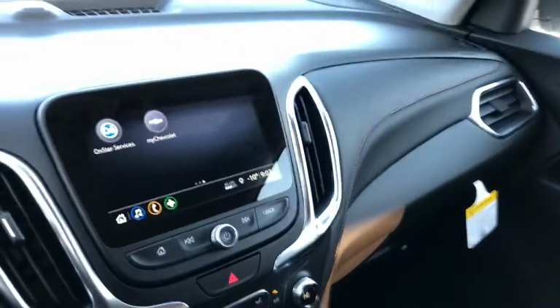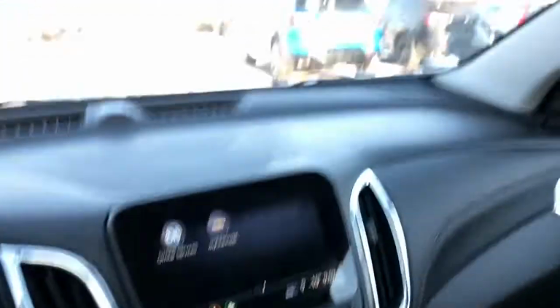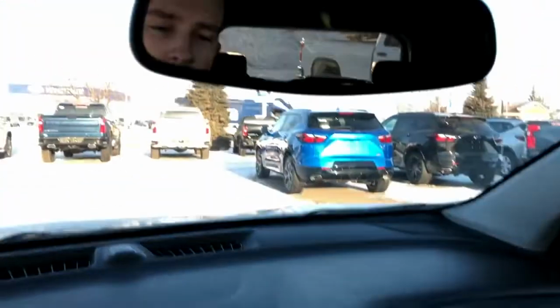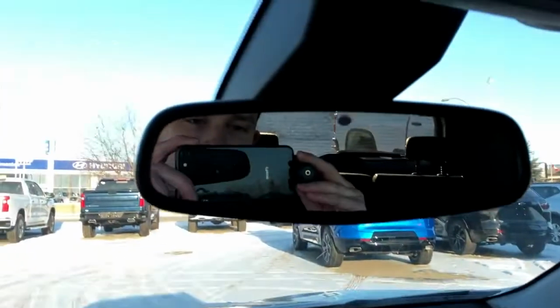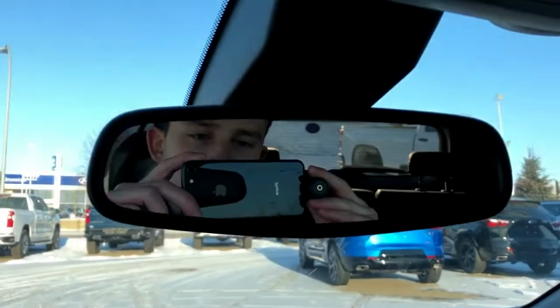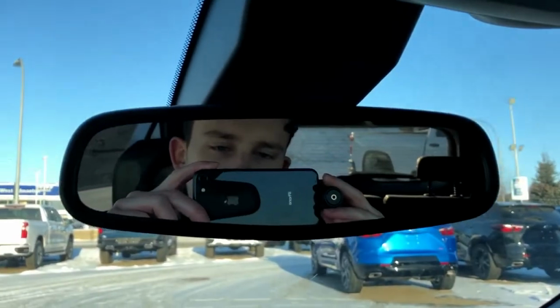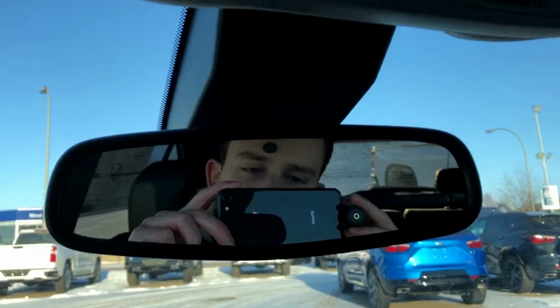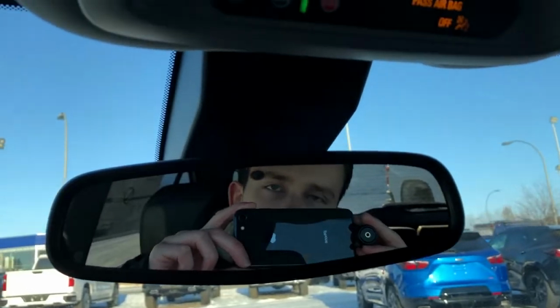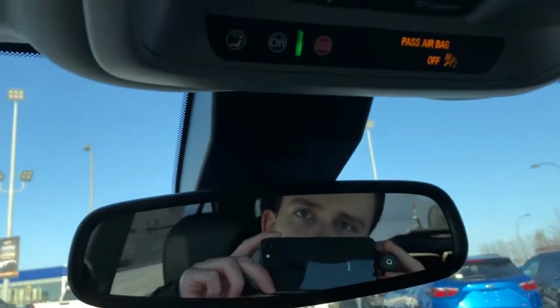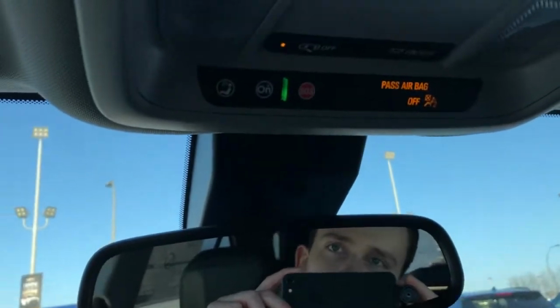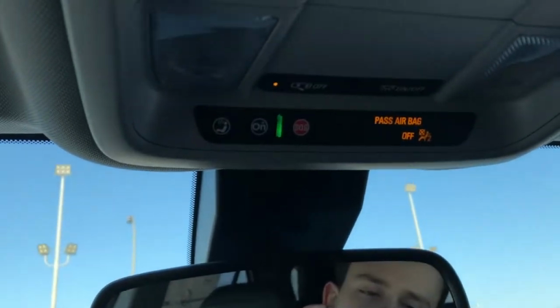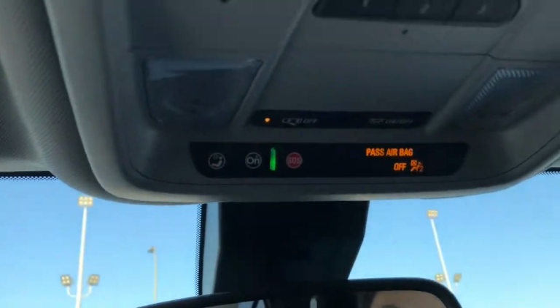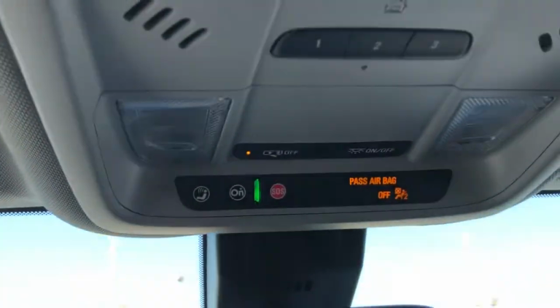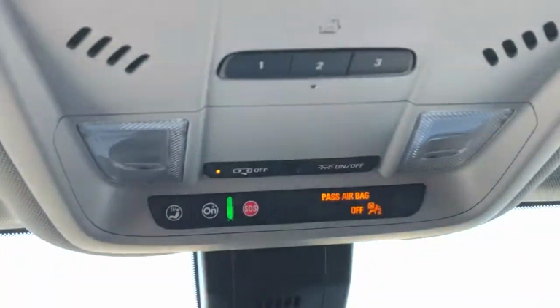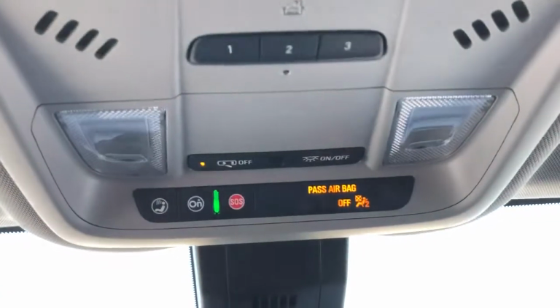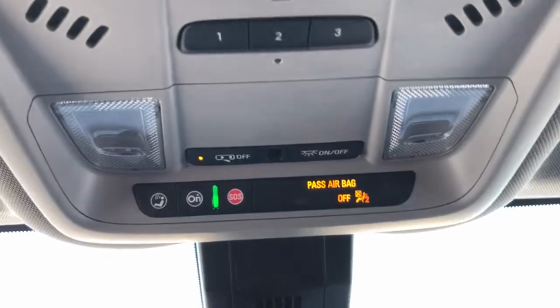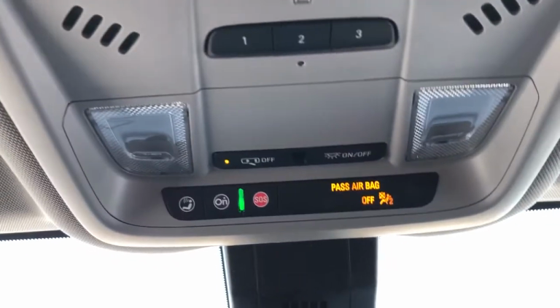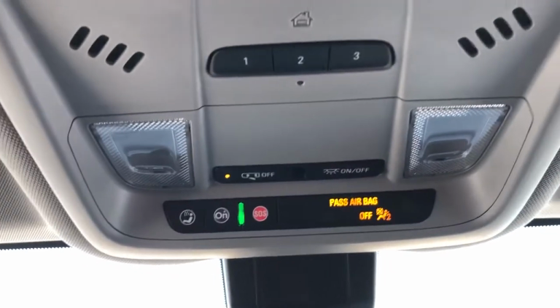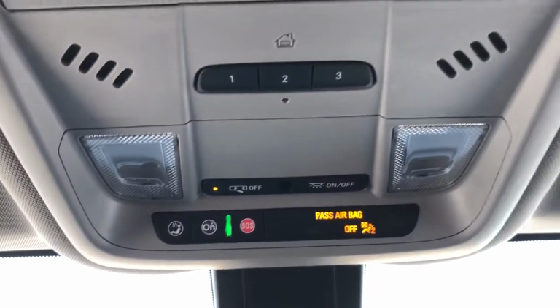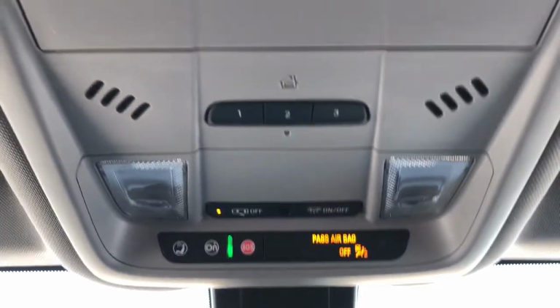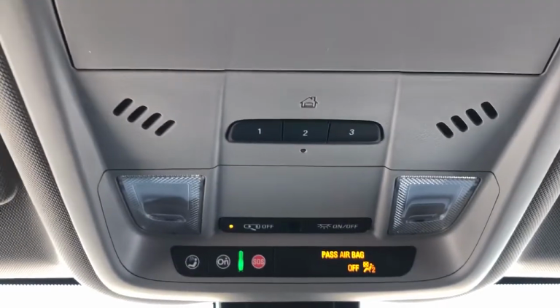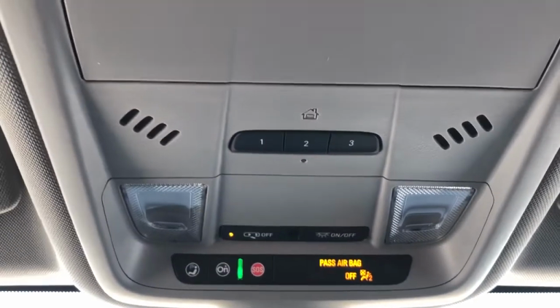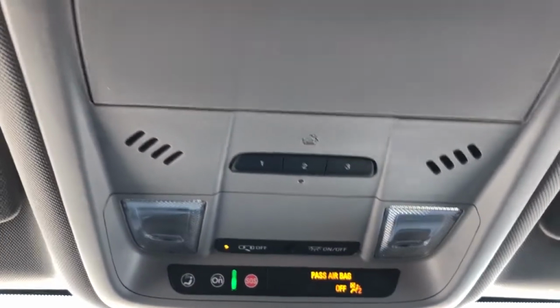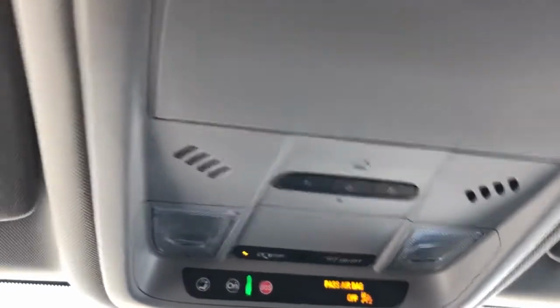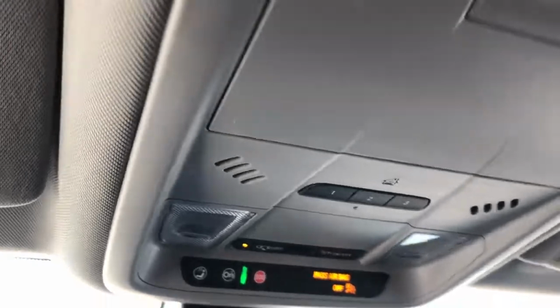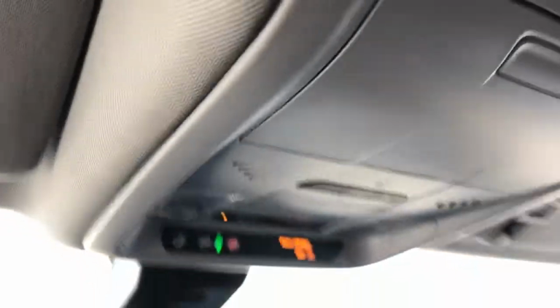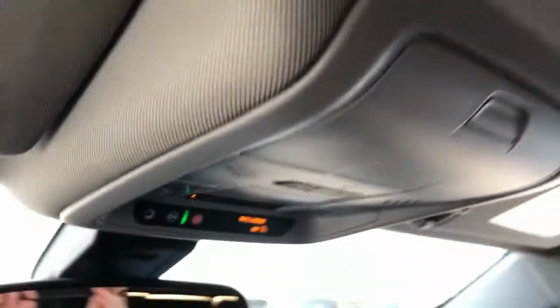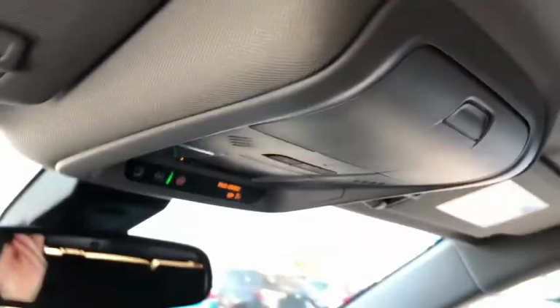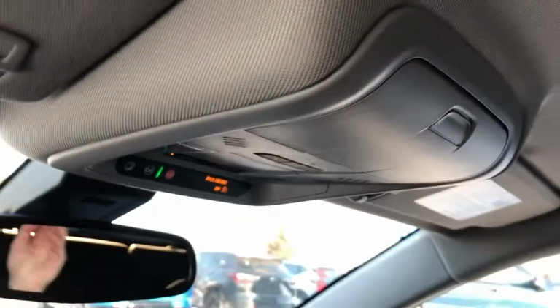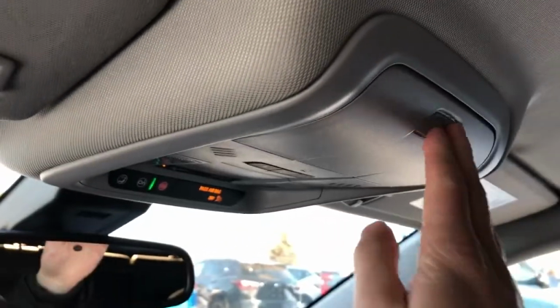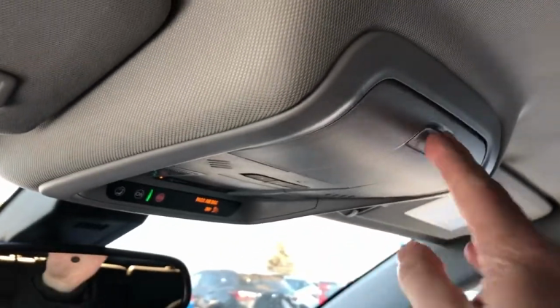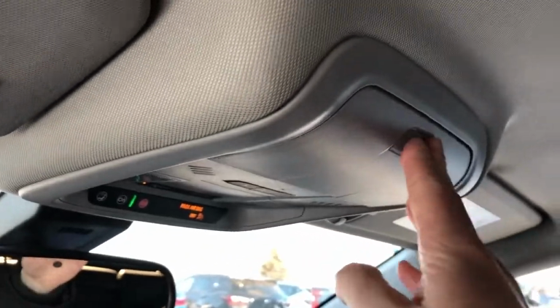Then we have the rearview mirror. Above that we have our OnStar controls, dome lights and dome light settings, three garage door openers, as well as our sunglass holder.